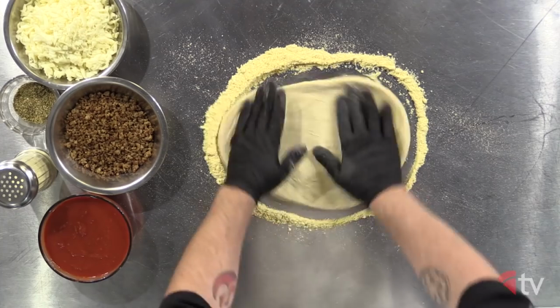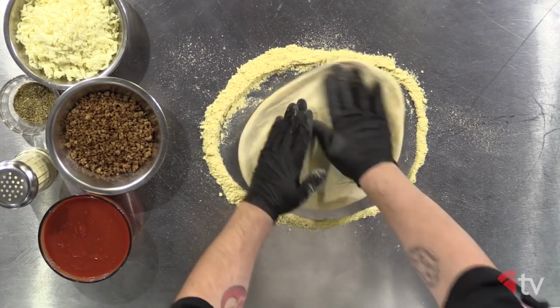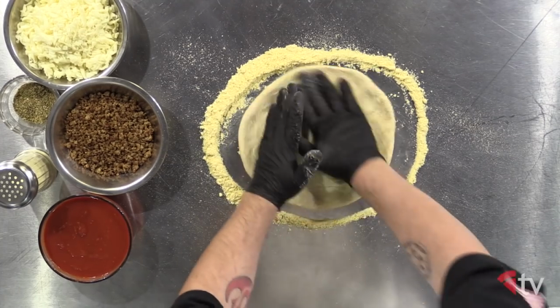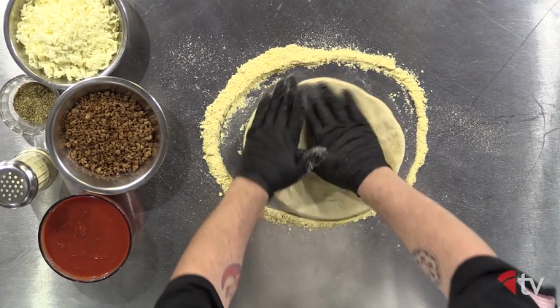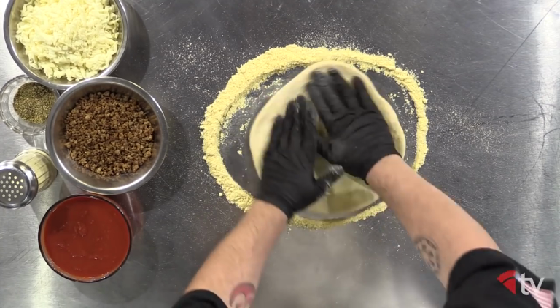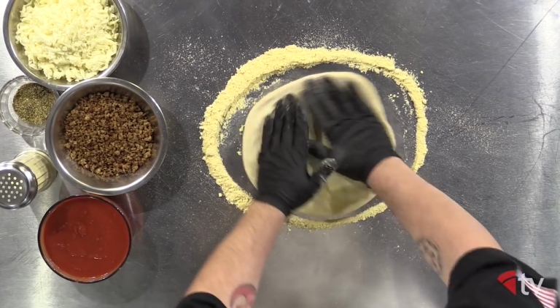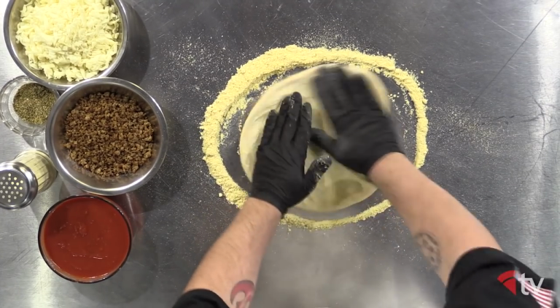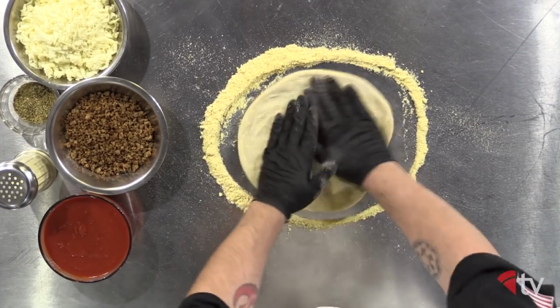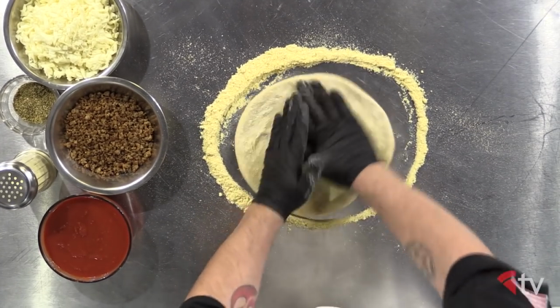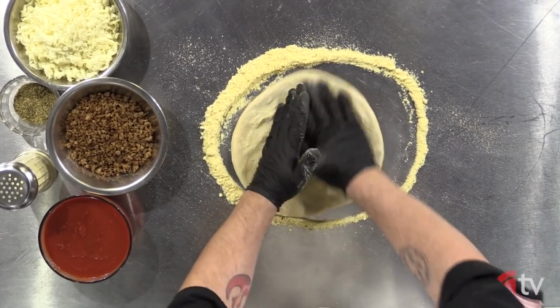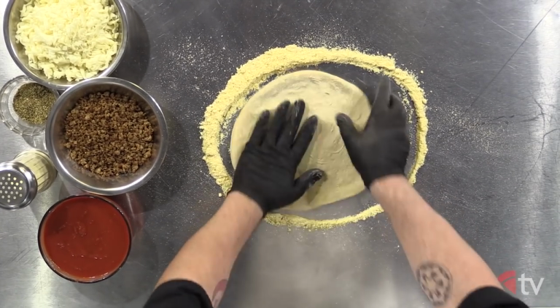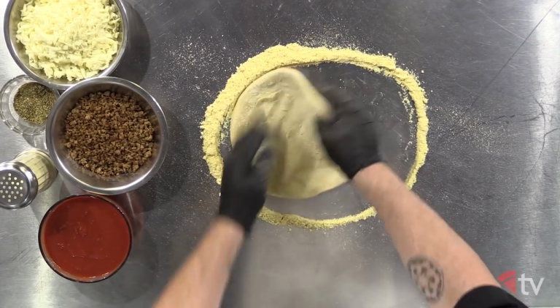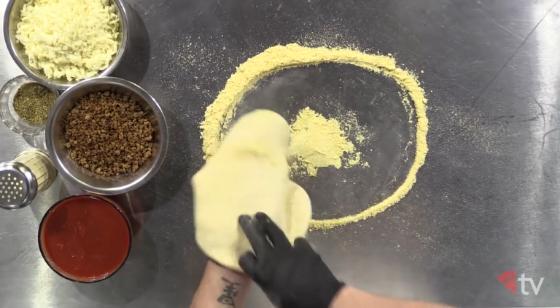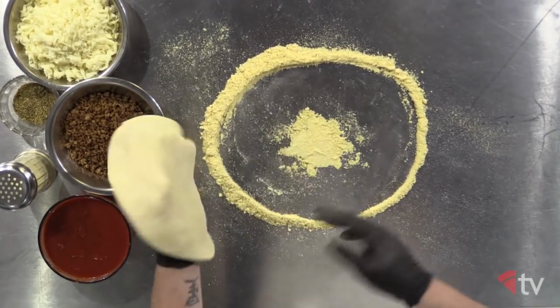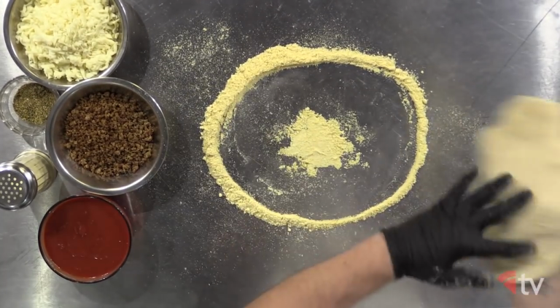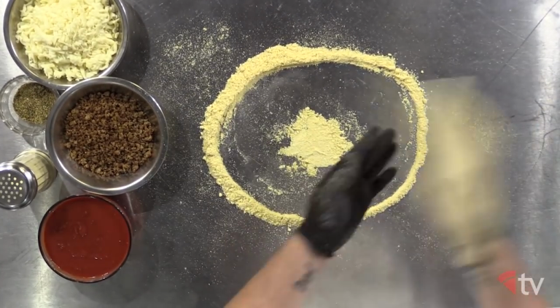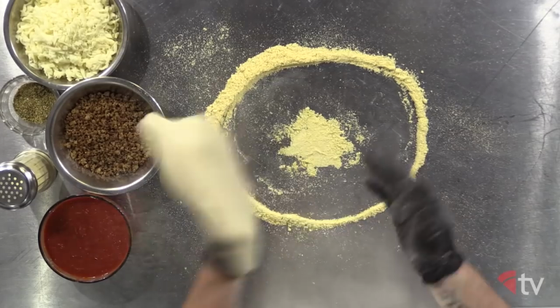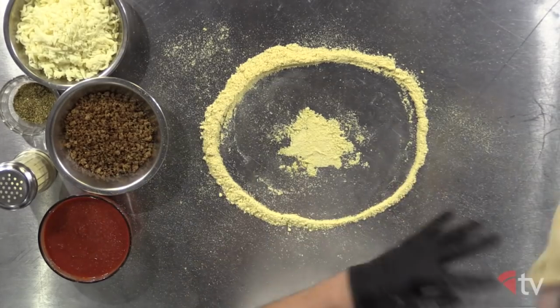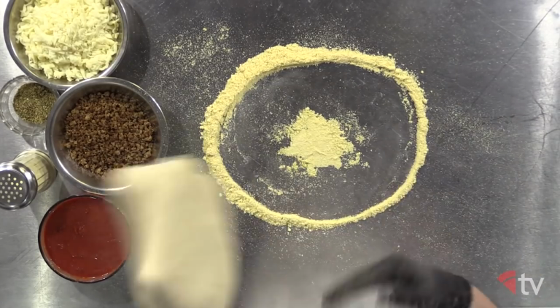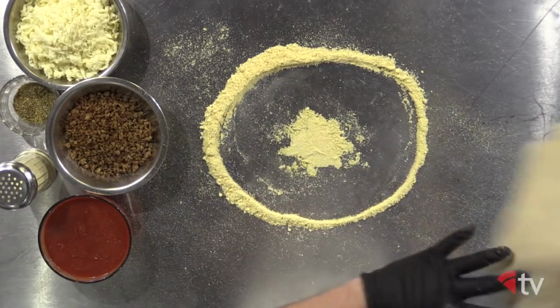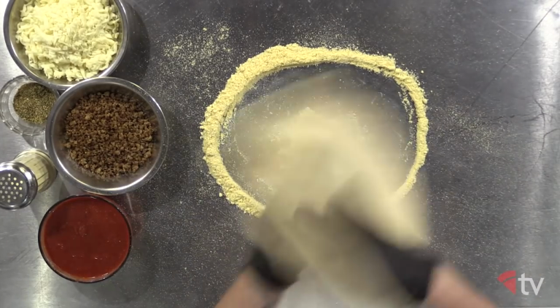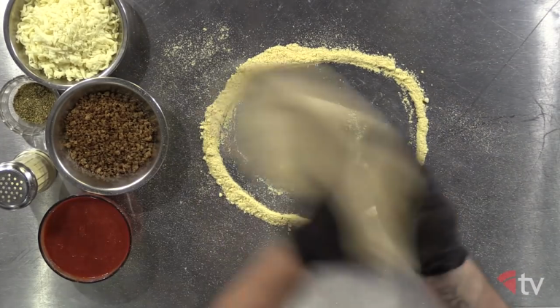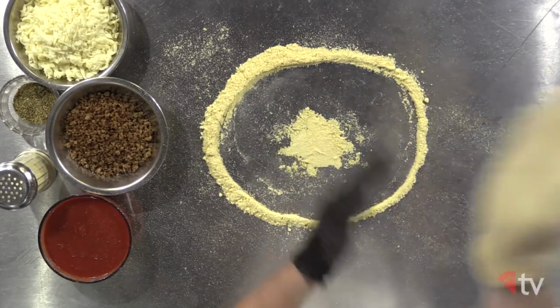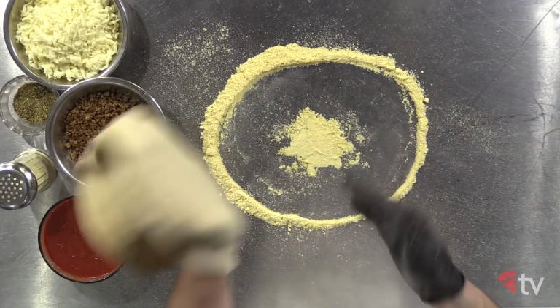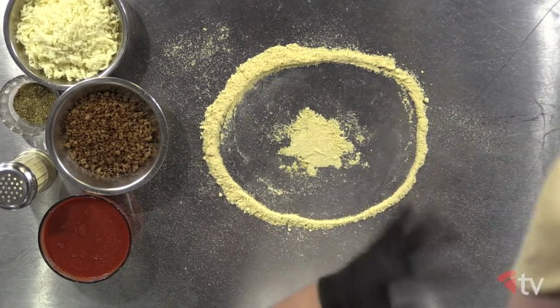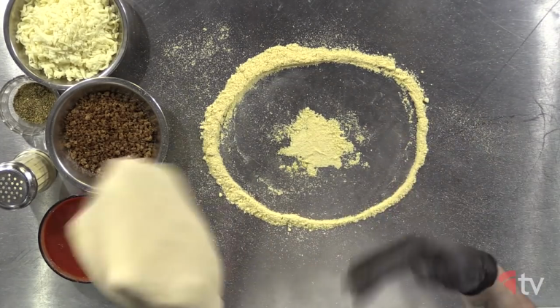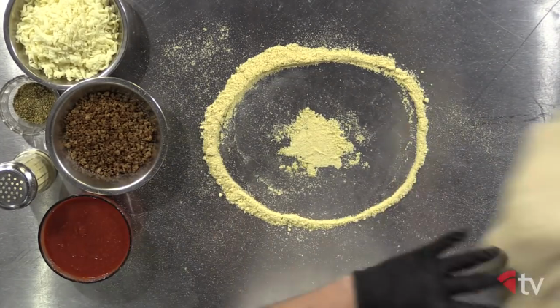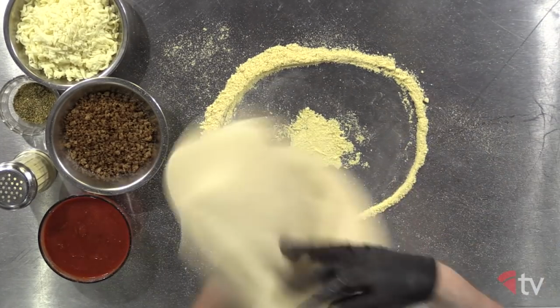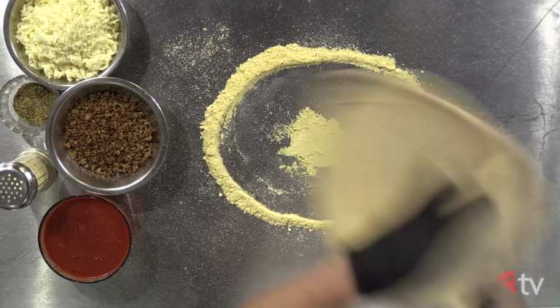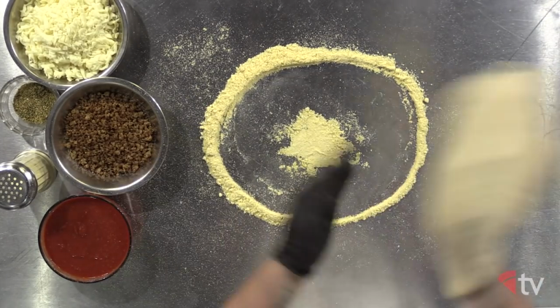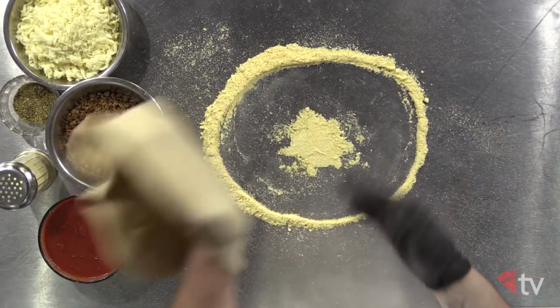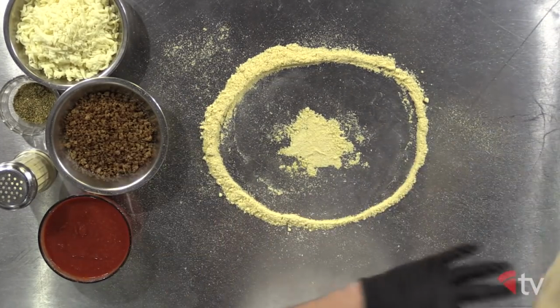First, stretch out your dough to 12 inches on a light dusting of cornmeal. It'll be a little thinner than a traditional hand-tossed, but make sure you get a slightly pronounced crust around the edge. That's the Uncle Bill's way.